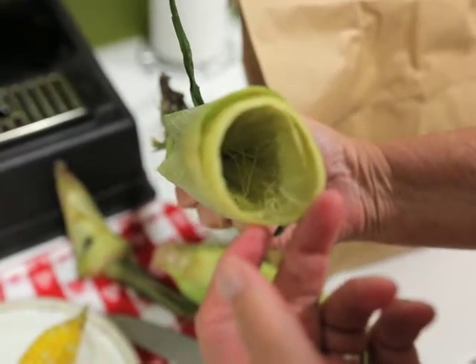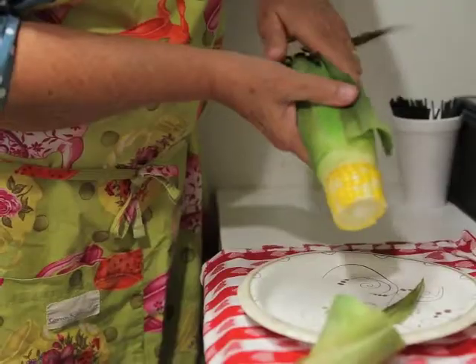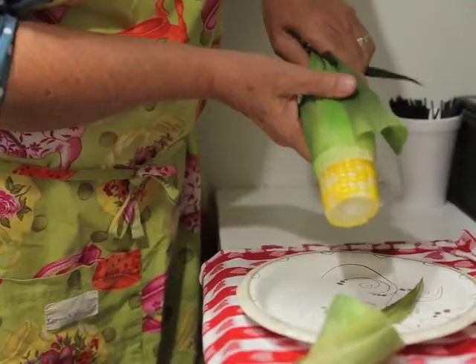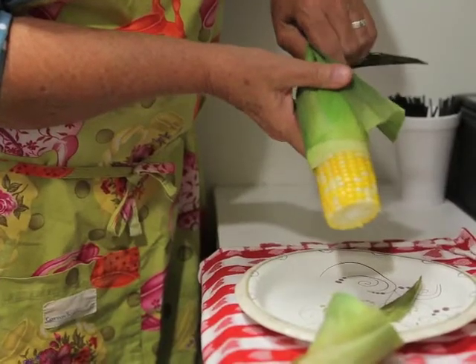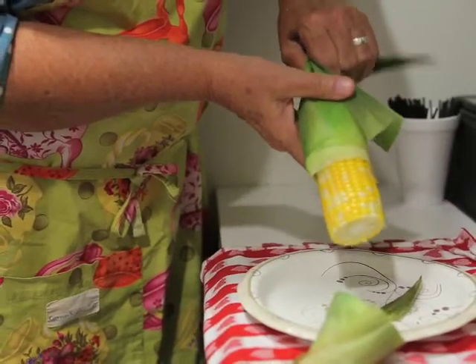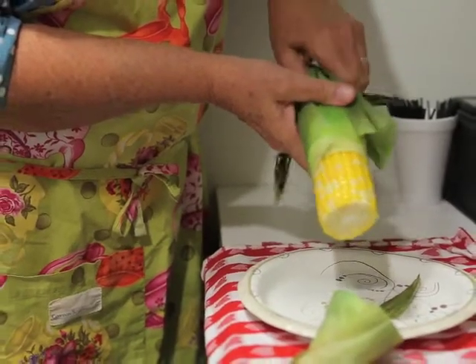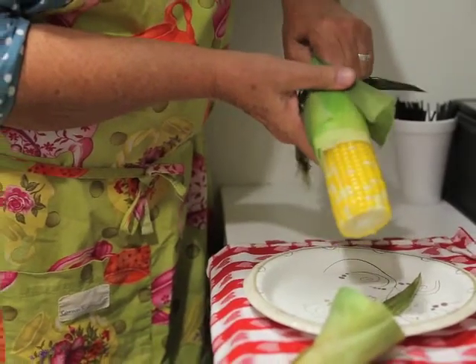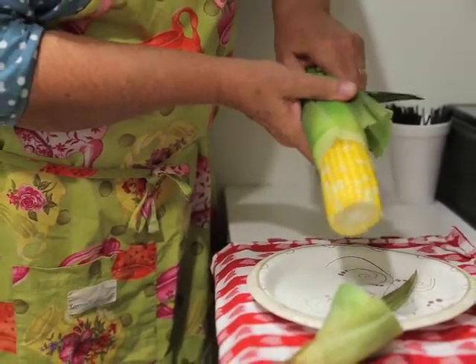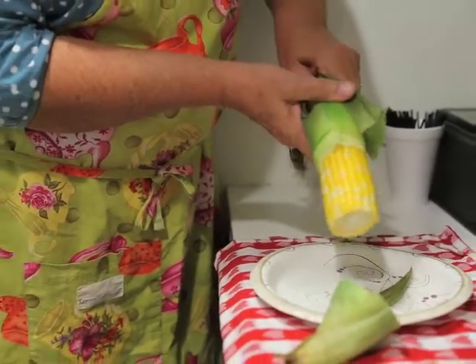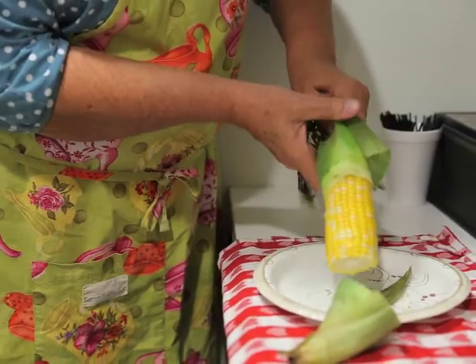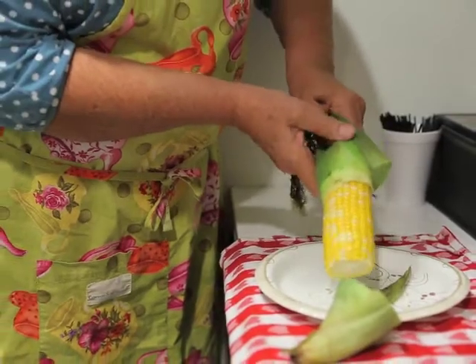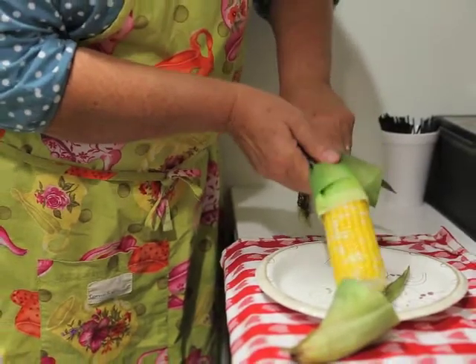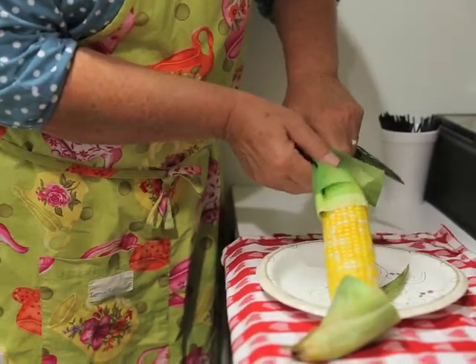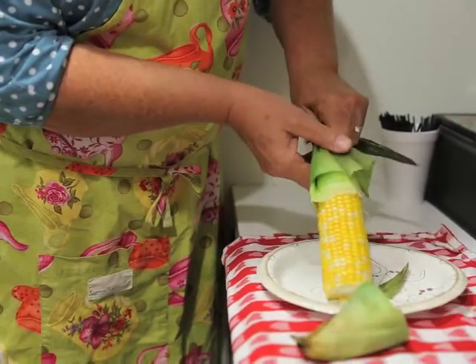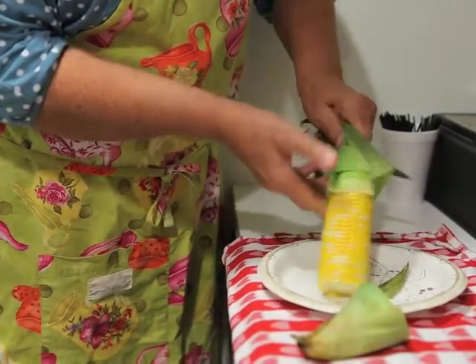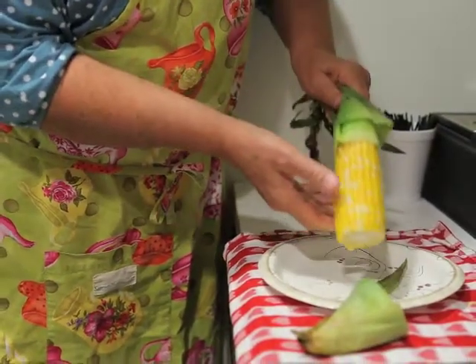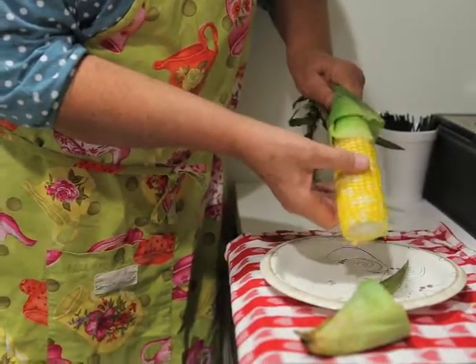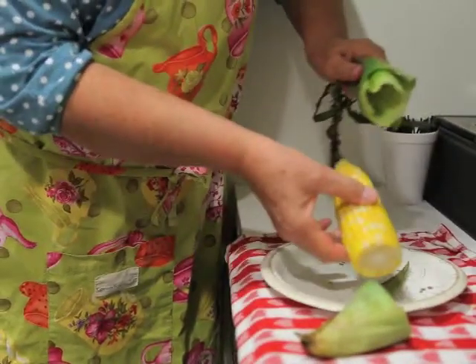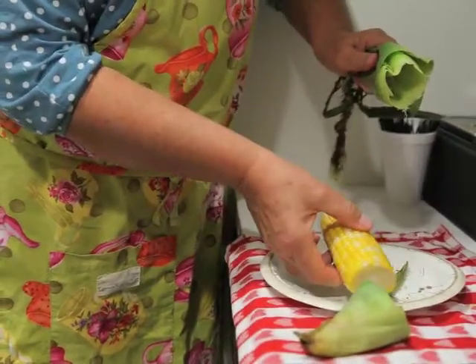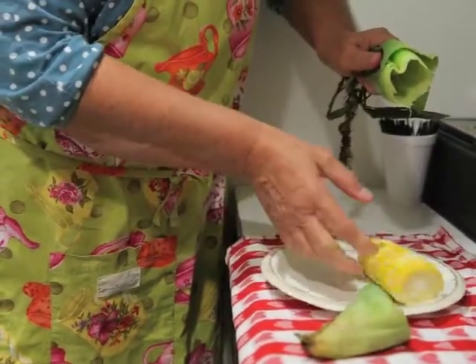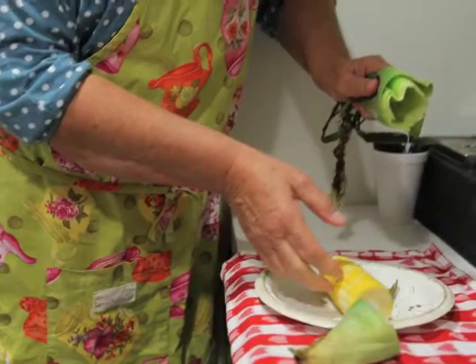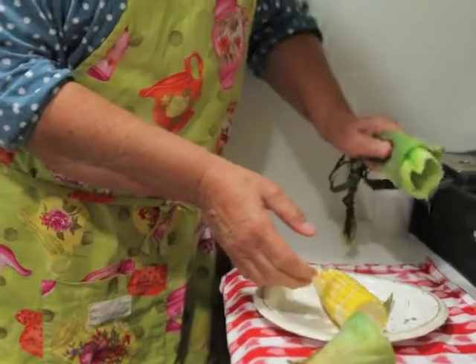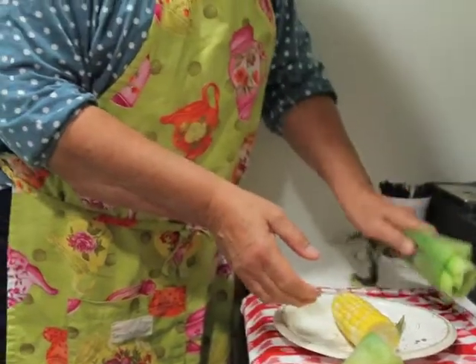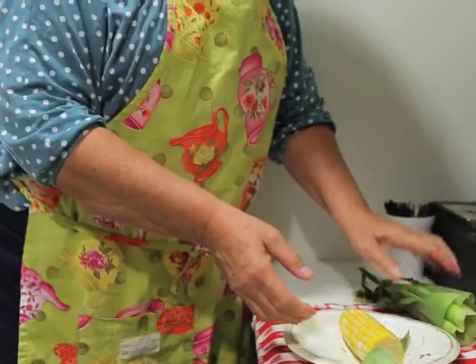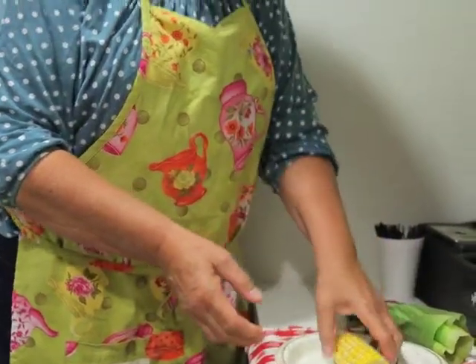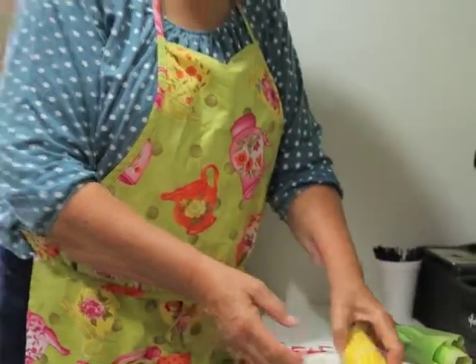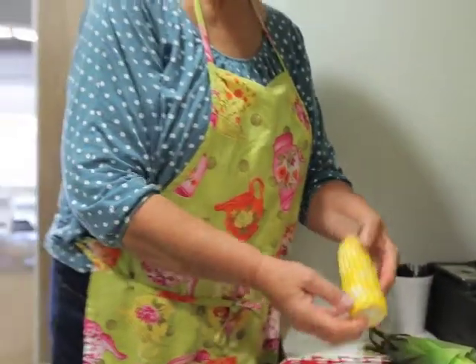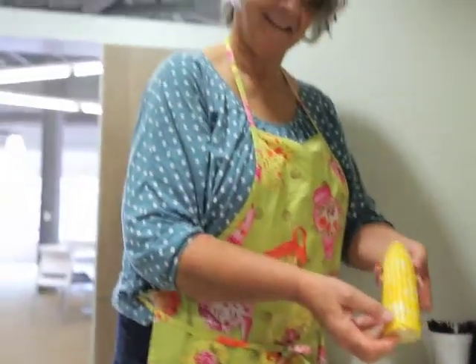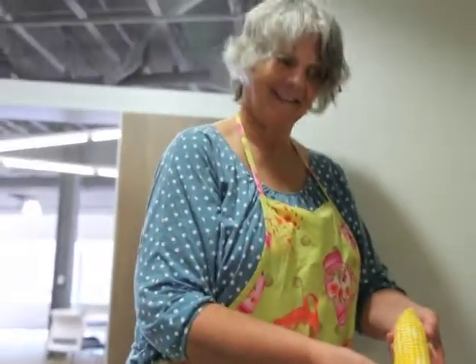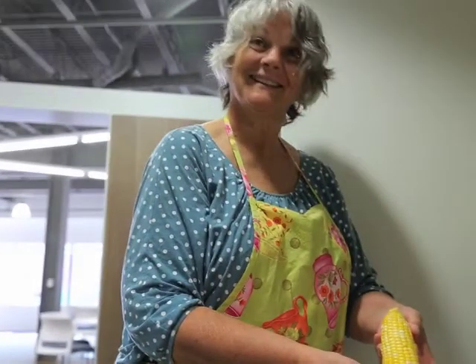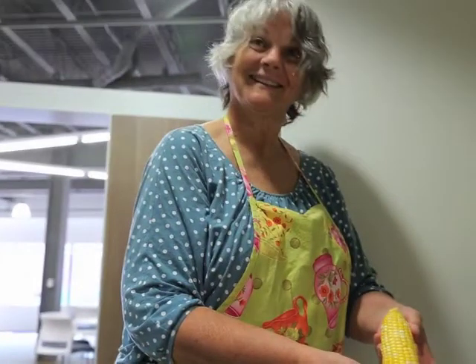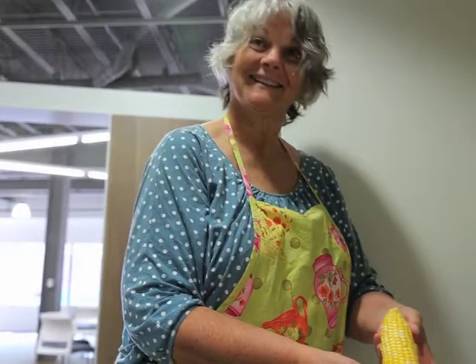Or you can throw the corn in the husk in a pot of boiling water and cook it for five or ten minutes, whatever your usual method of cooking is. I'm Rosemary Parker. Thanks for watching.